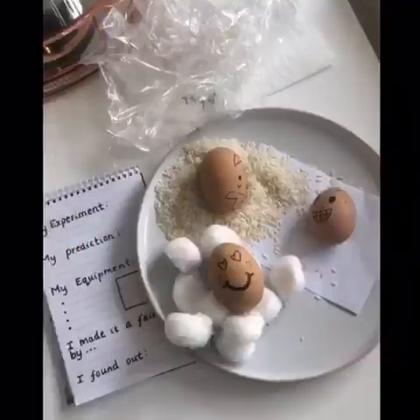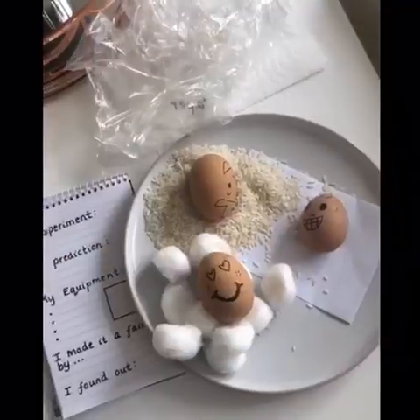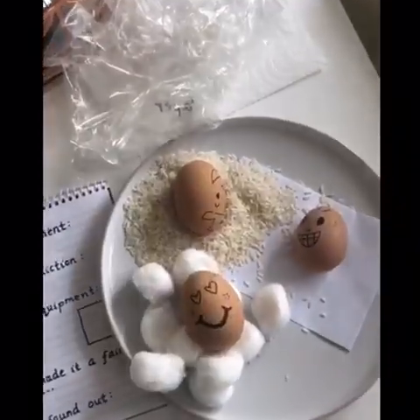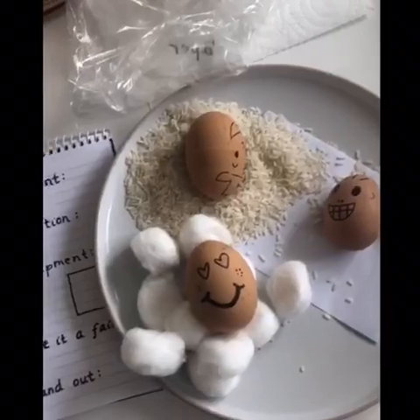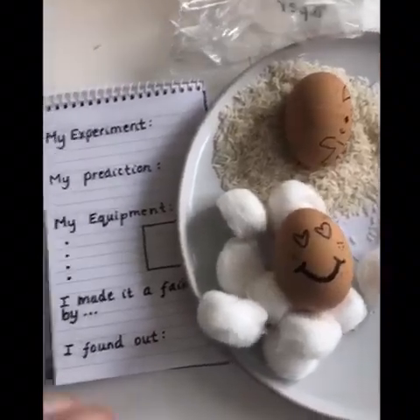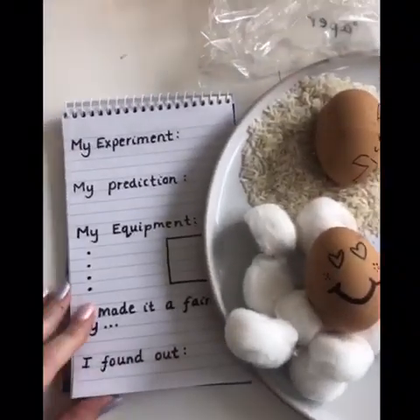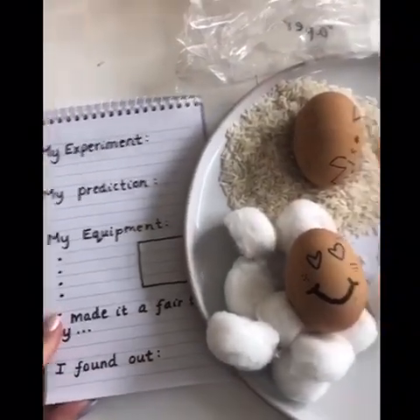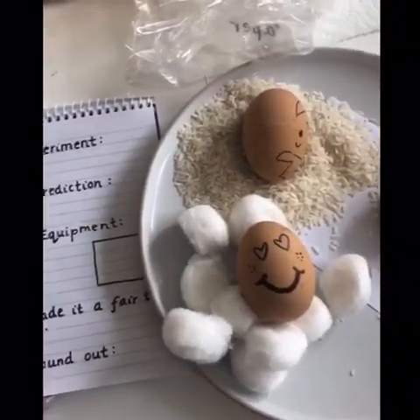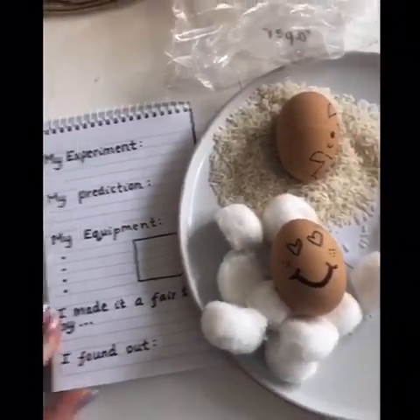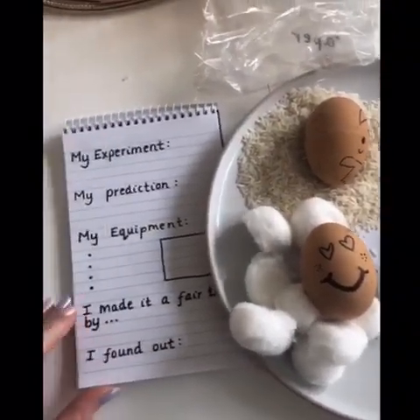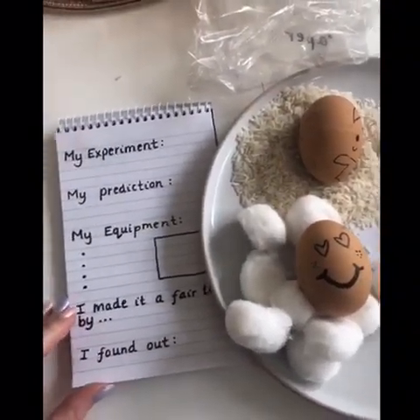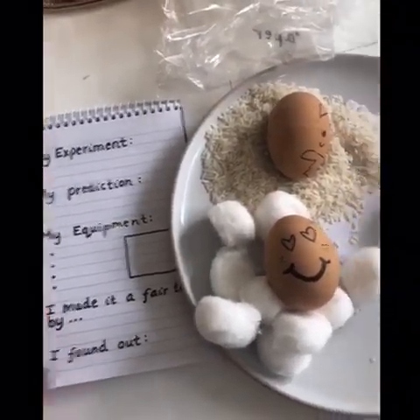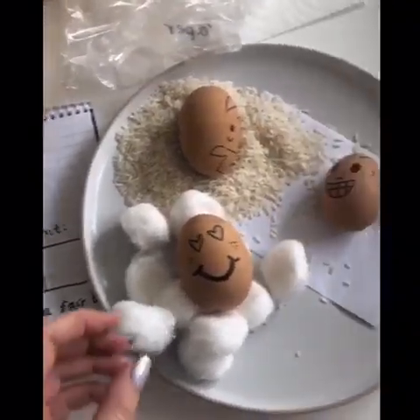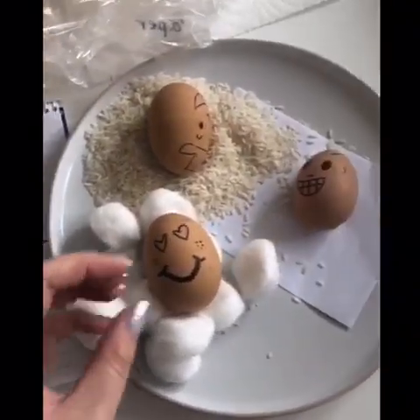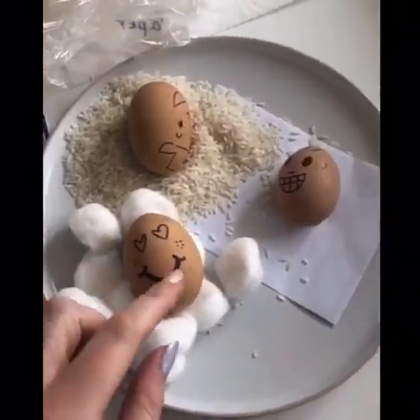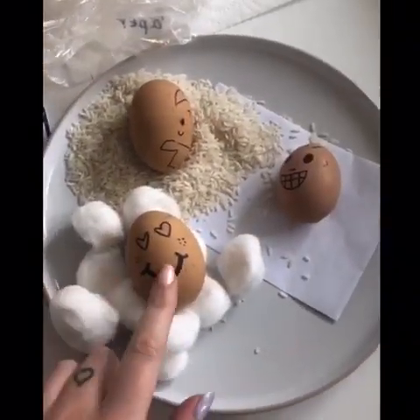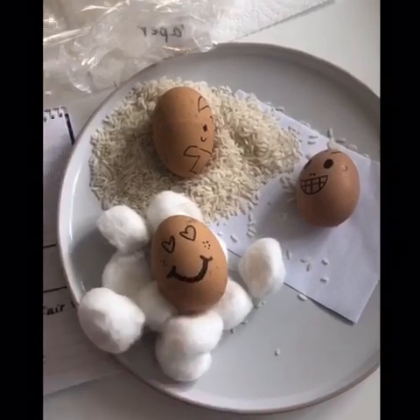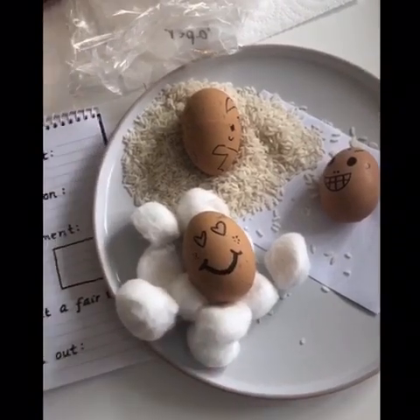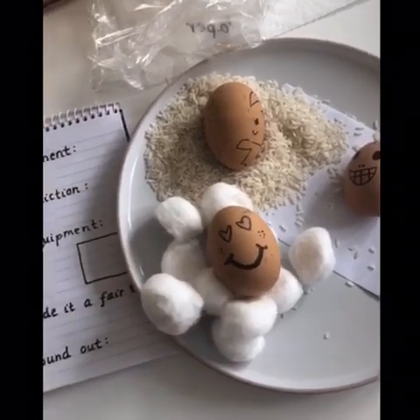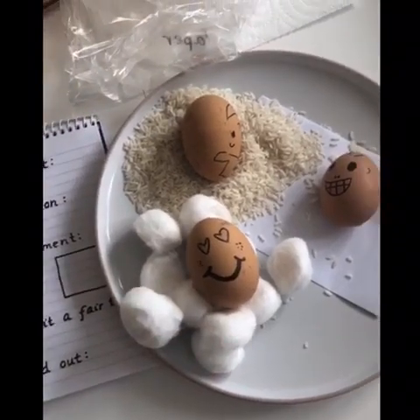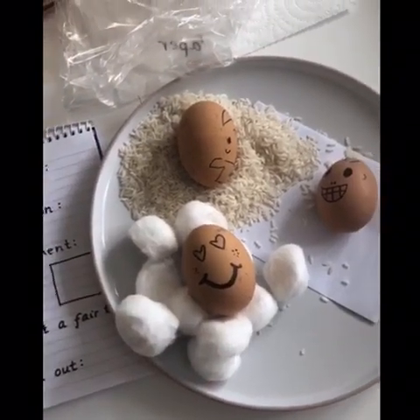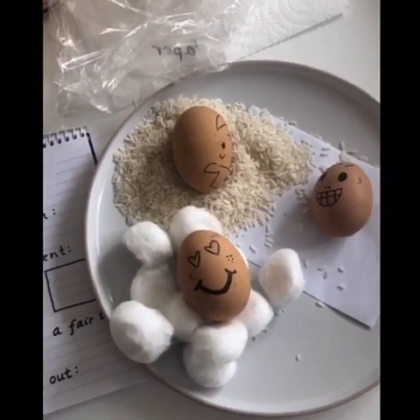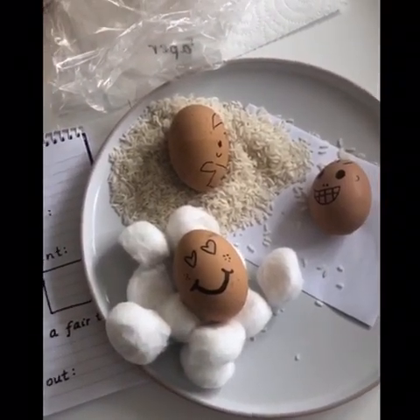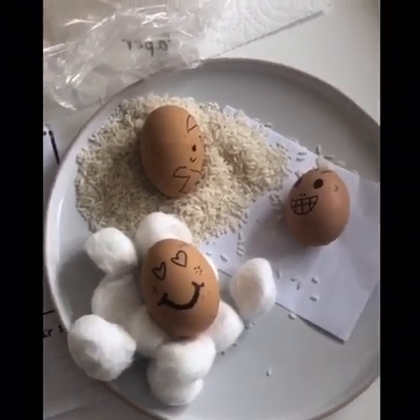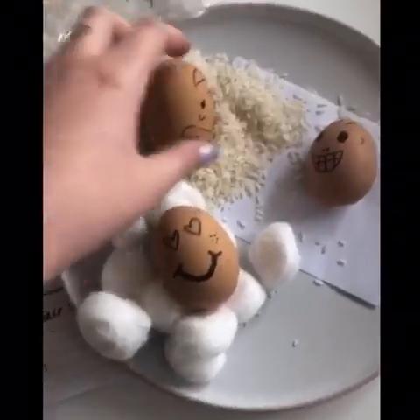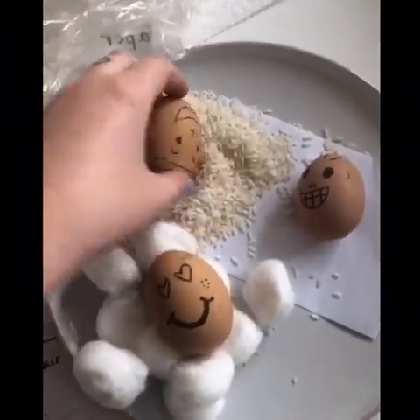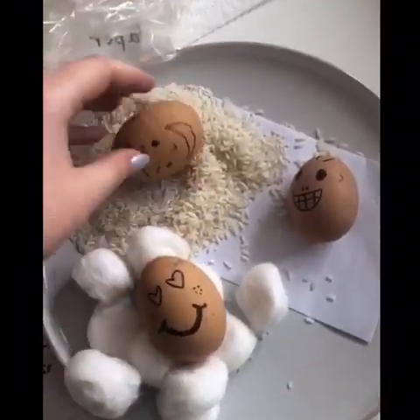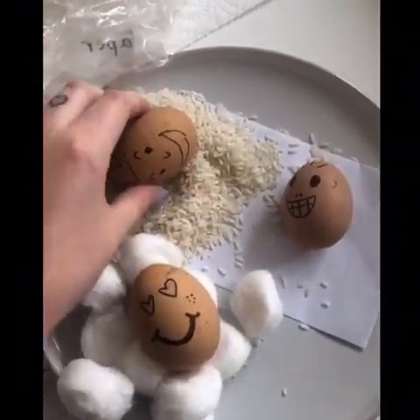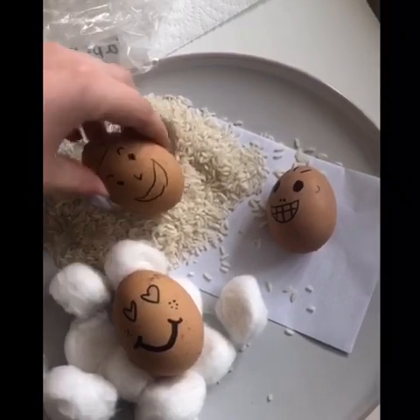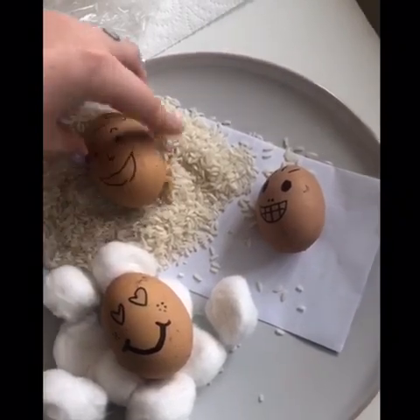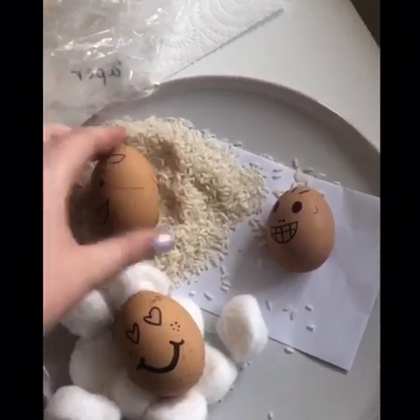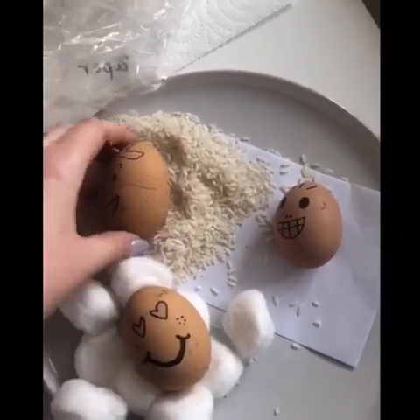So we have found out, and my prediction has proven right, that the cotton wool is the most protective material and the rice is the least protective material.